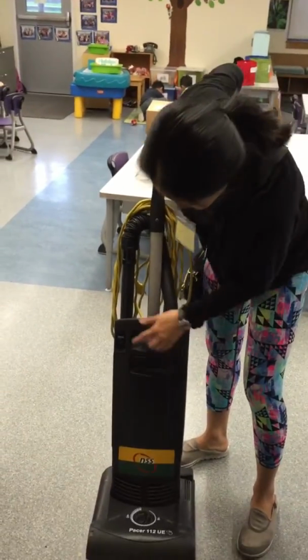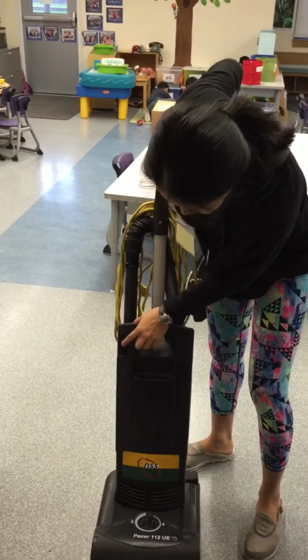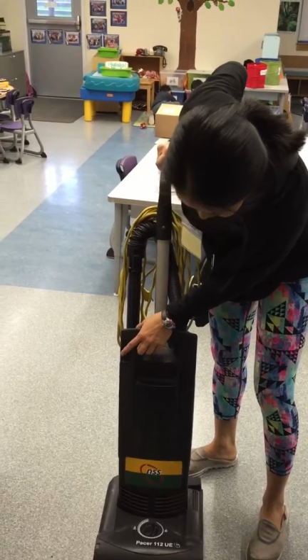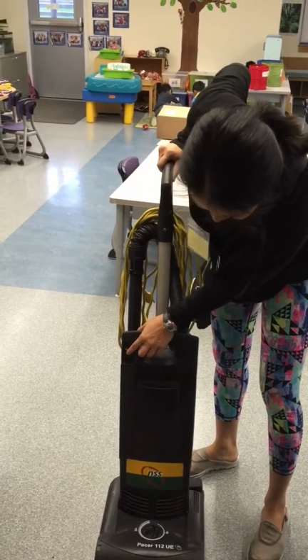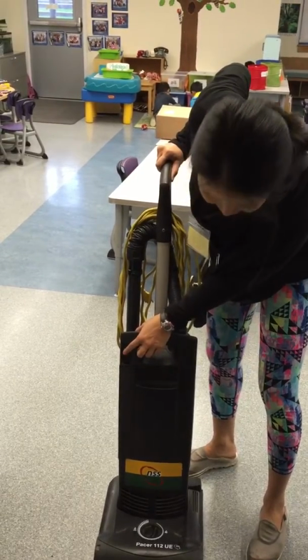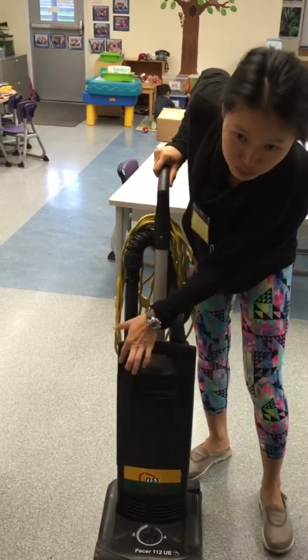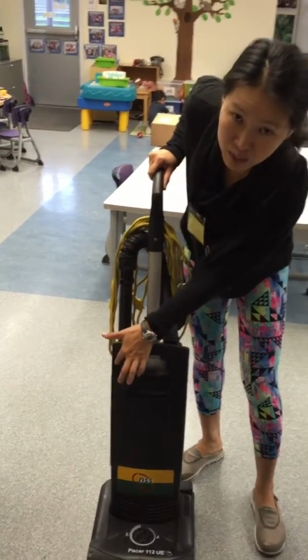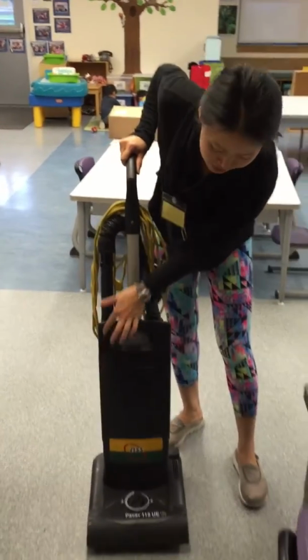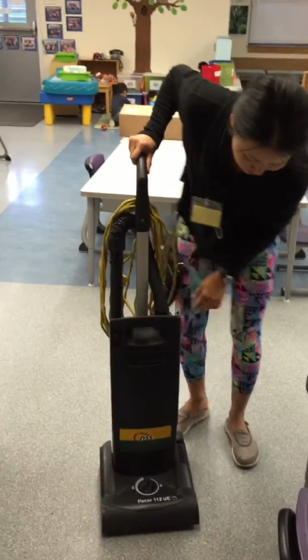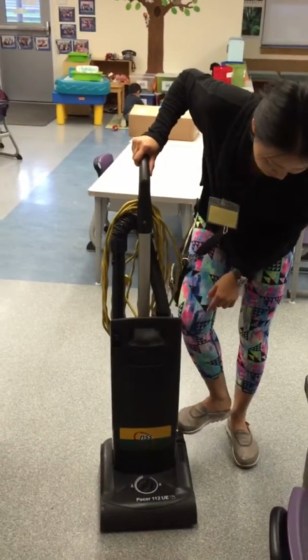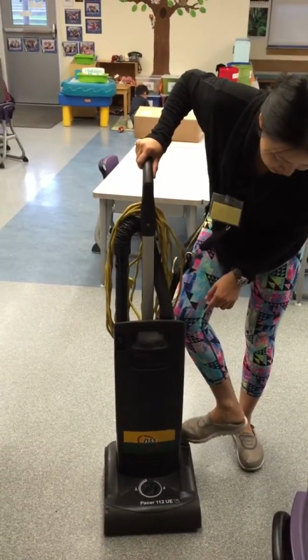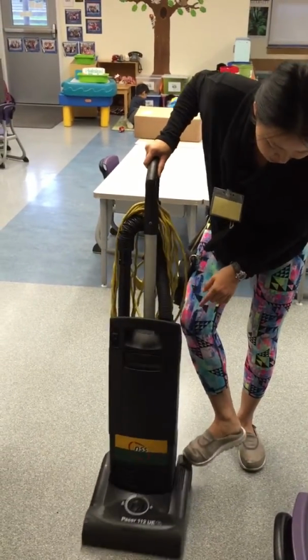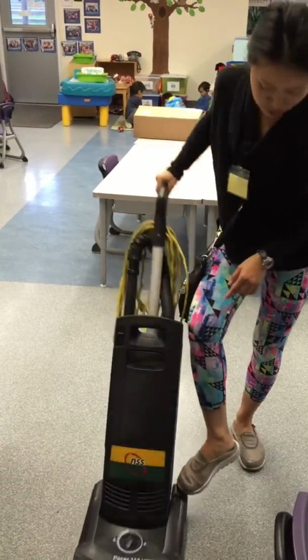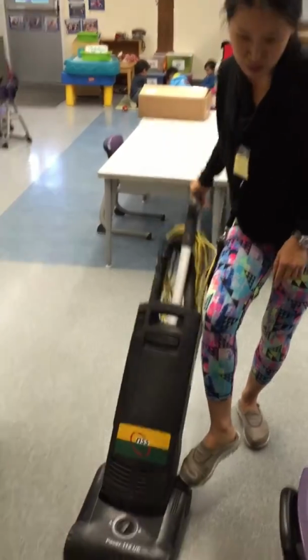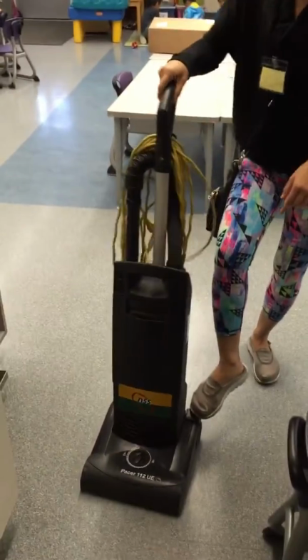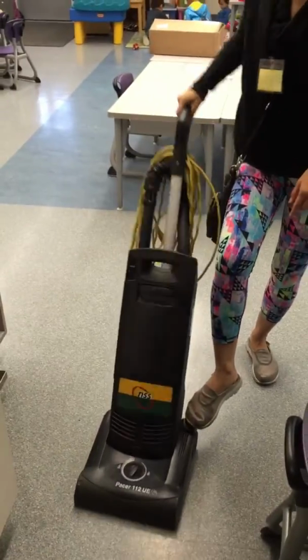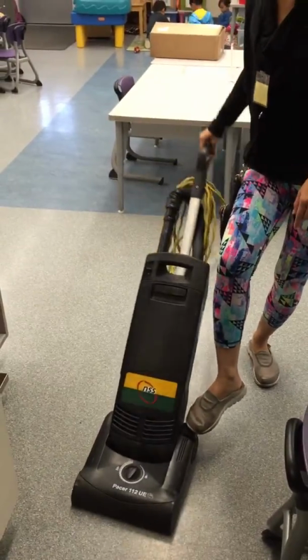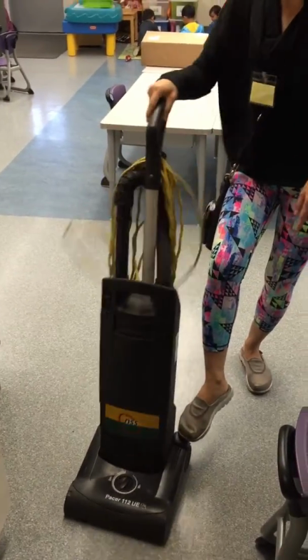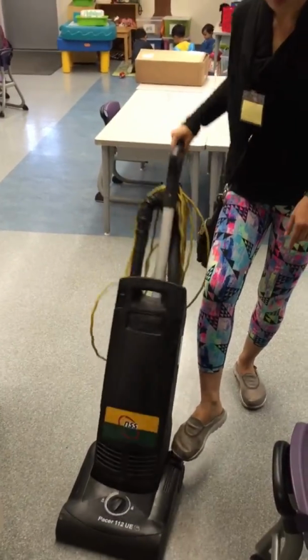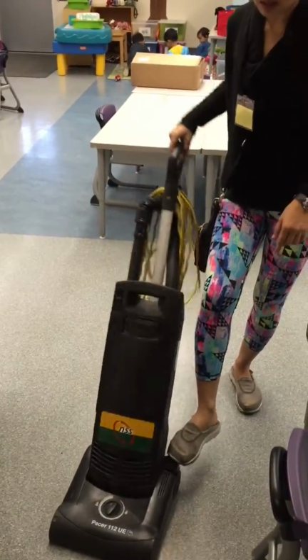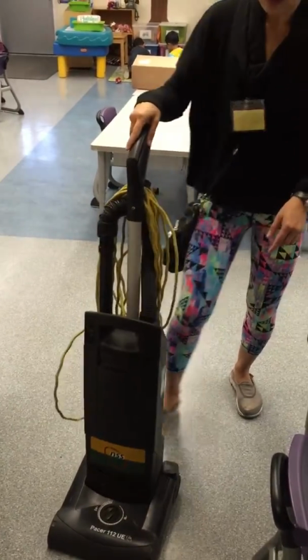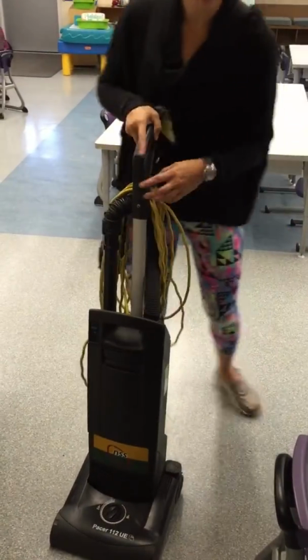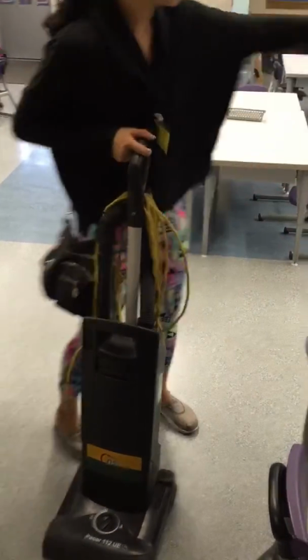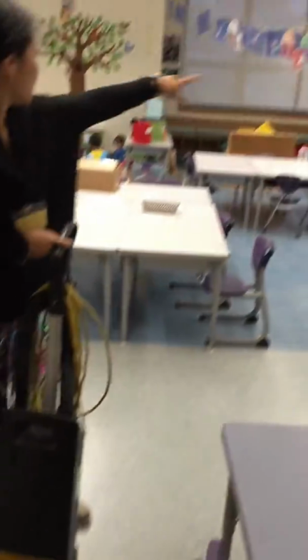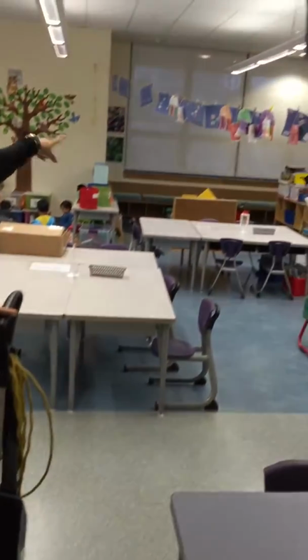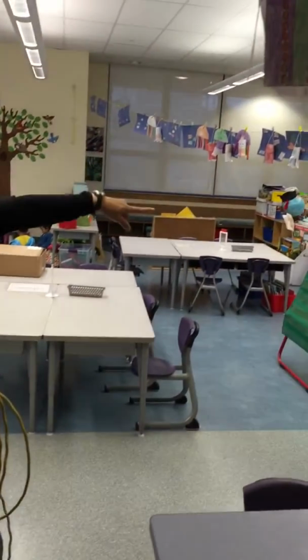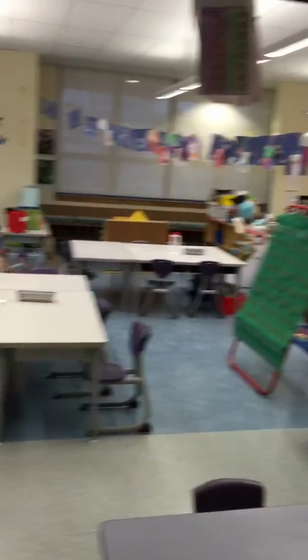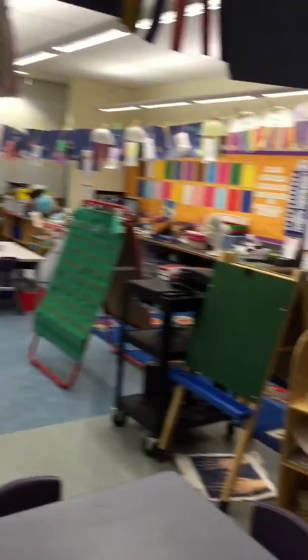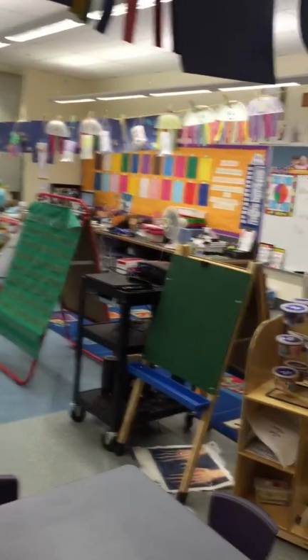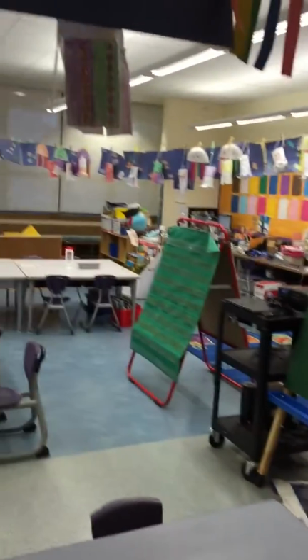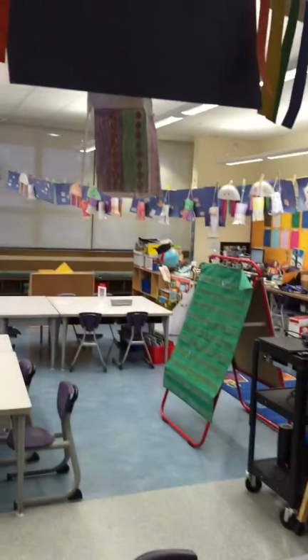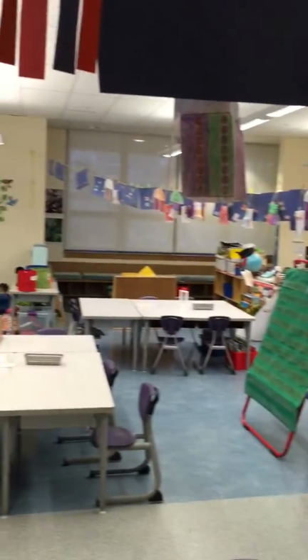This is the power button — you turn it on by pressing this button in front. This is the side pedal to change the angle of the vacuum cleaner. That's all you need to know as you vacuum the big rug, the front rug, and the front door rug.